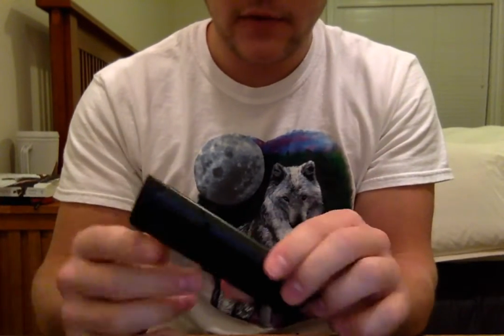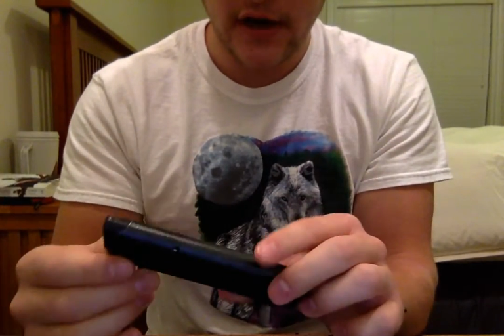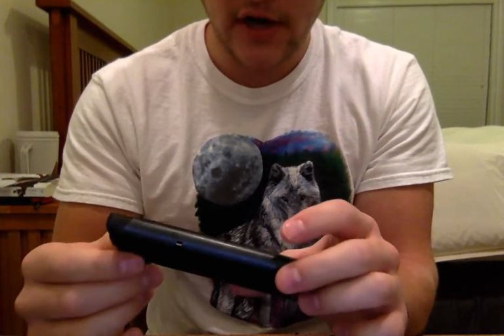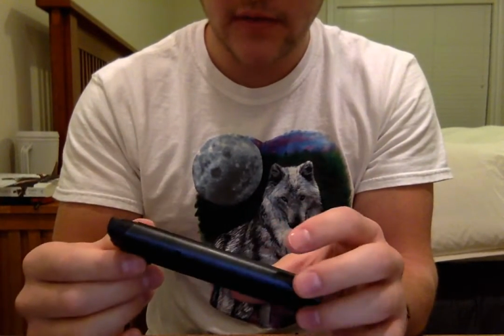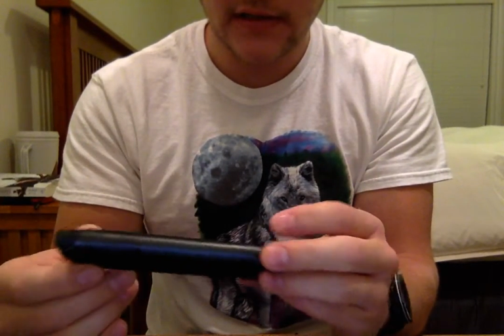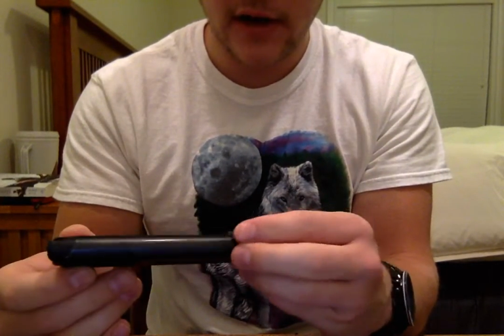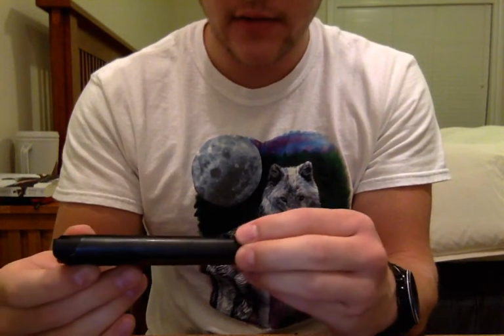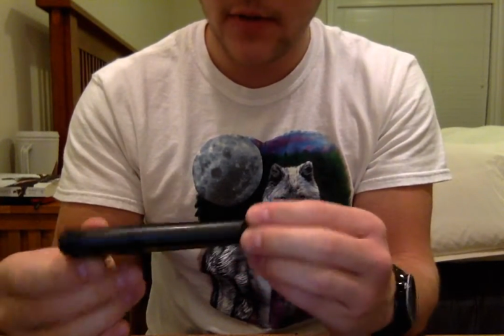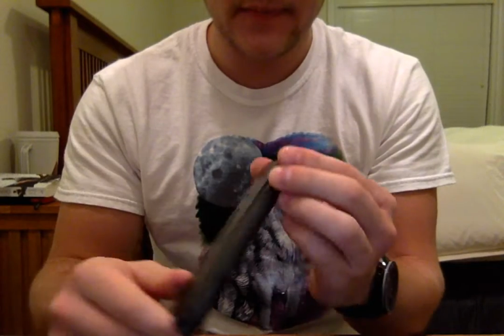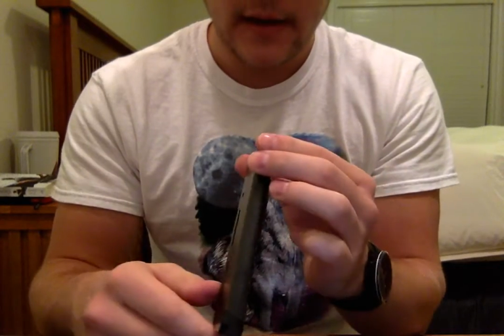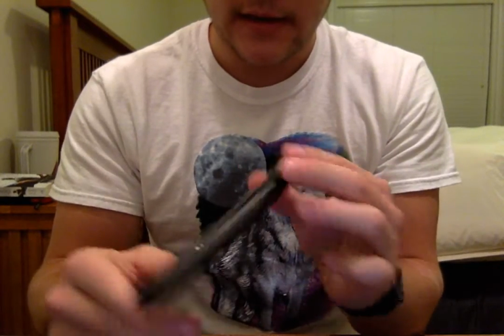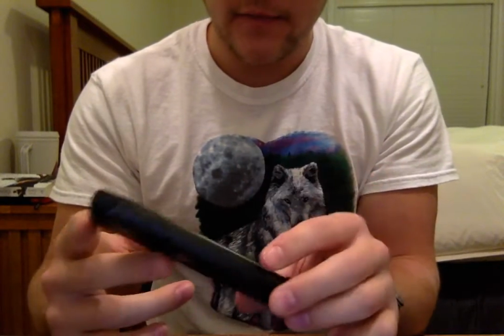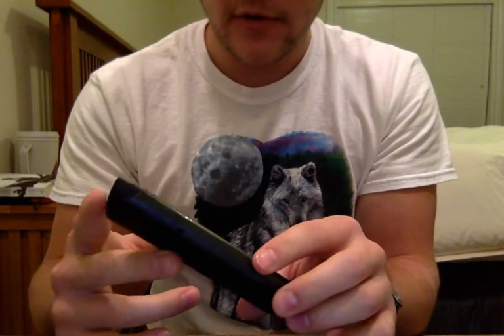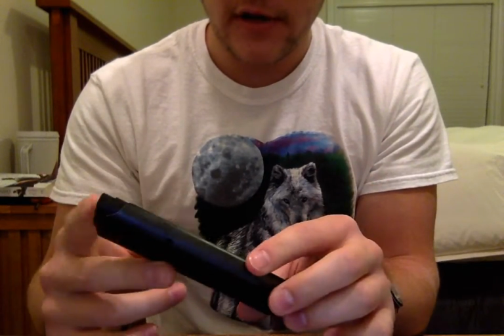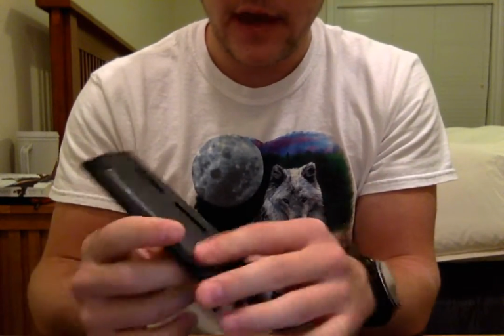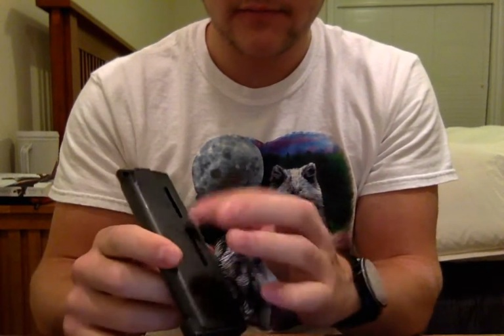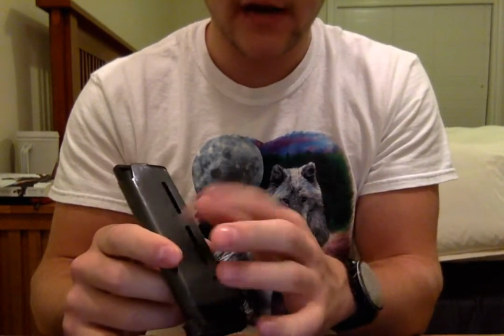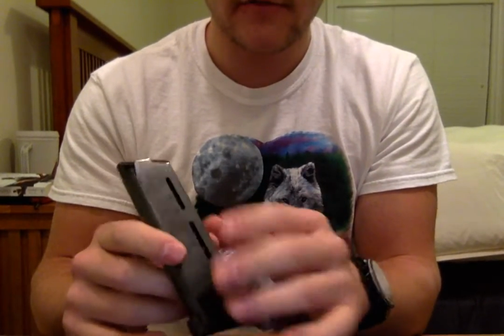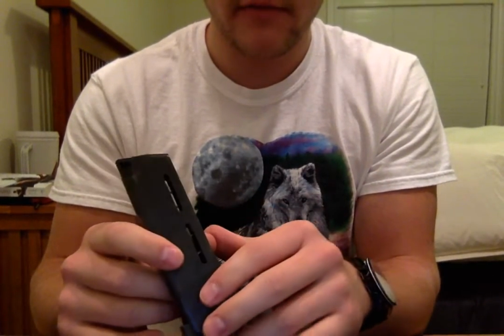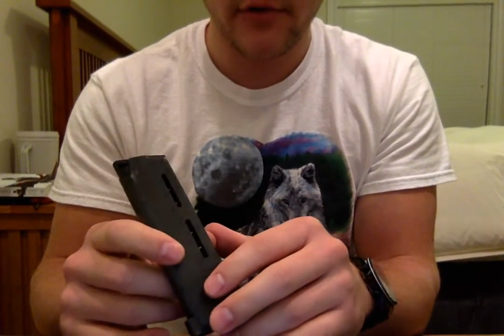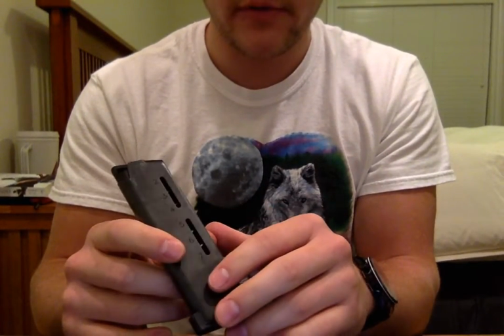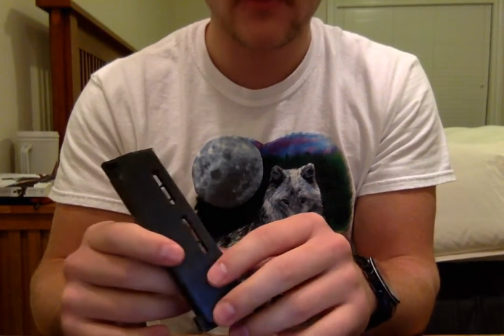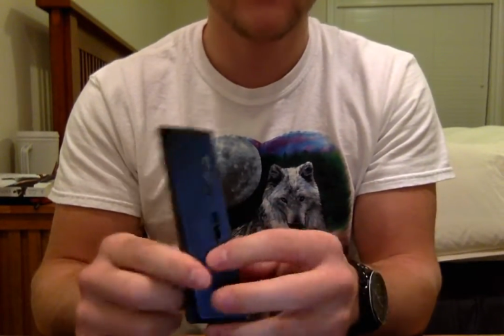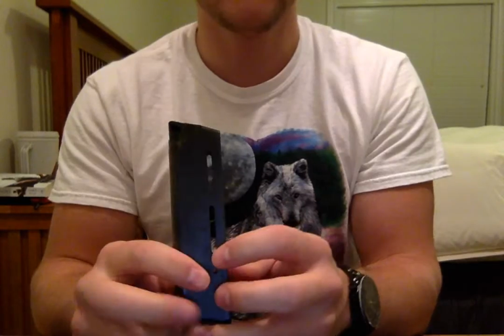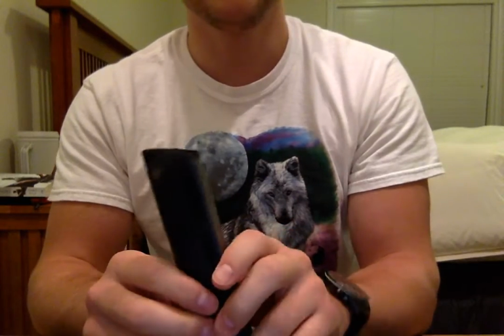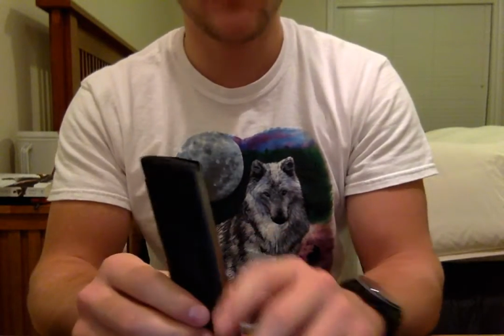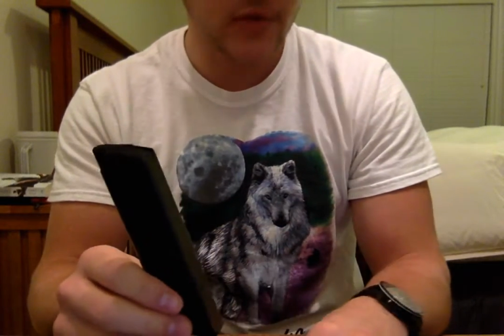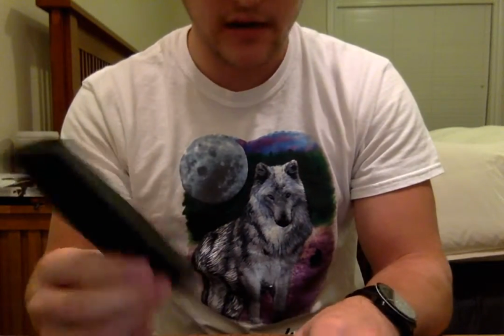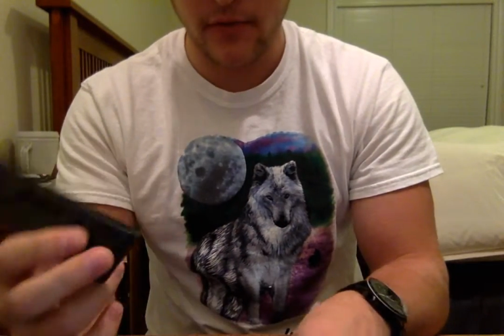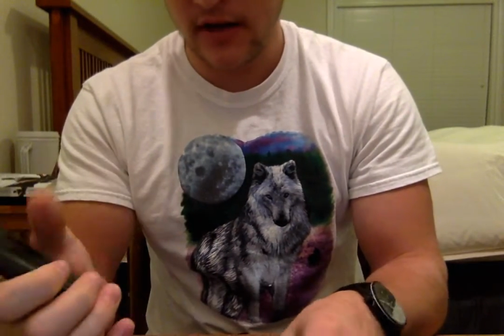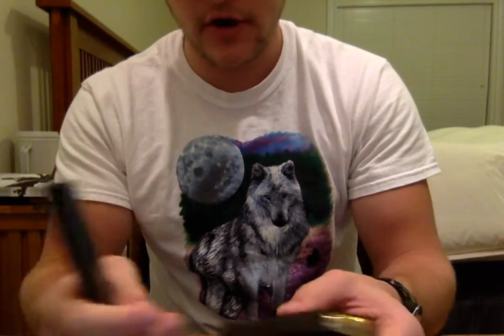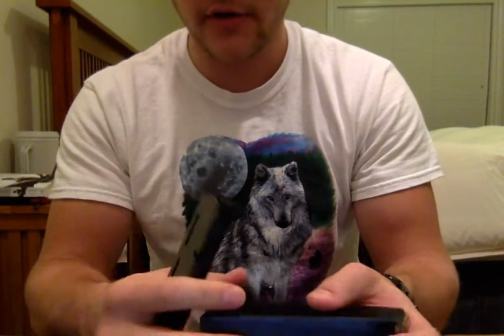If you're looking into buying these magazines, I'd highly recommend them - except if that rattling of that fourth or fifth round would bother you, then maybe try a different one, and let me know how it goes.